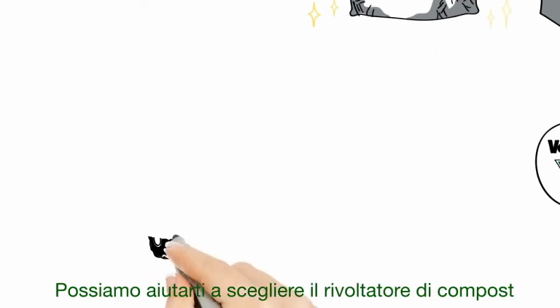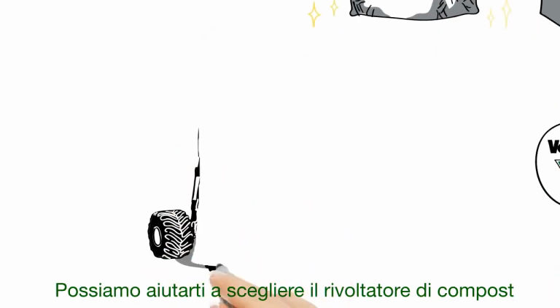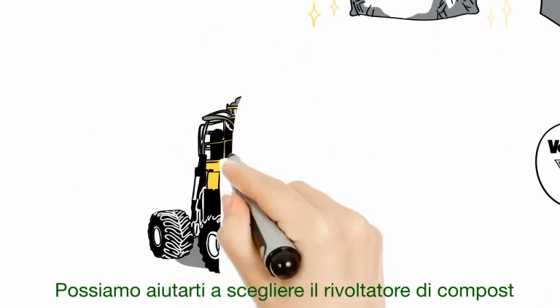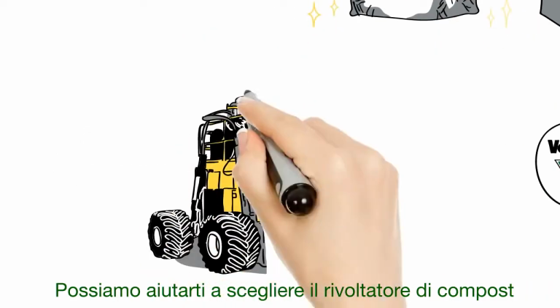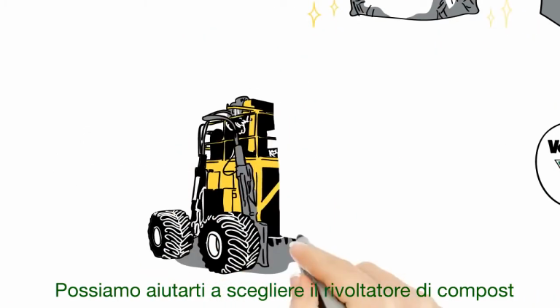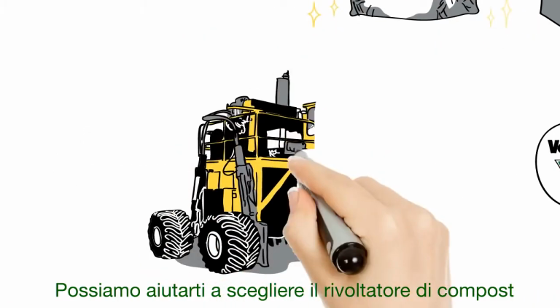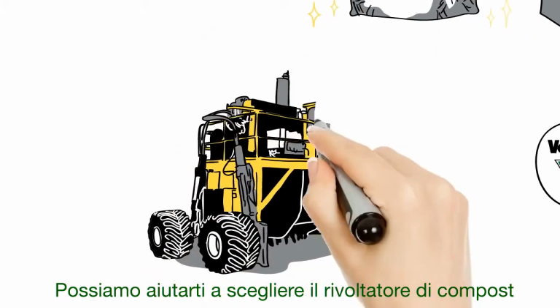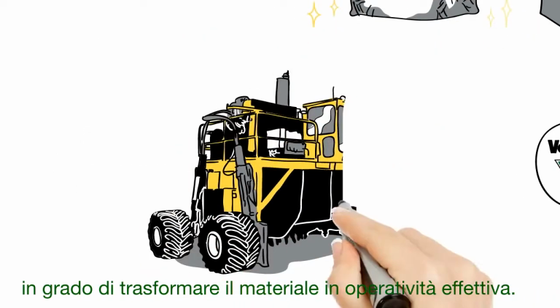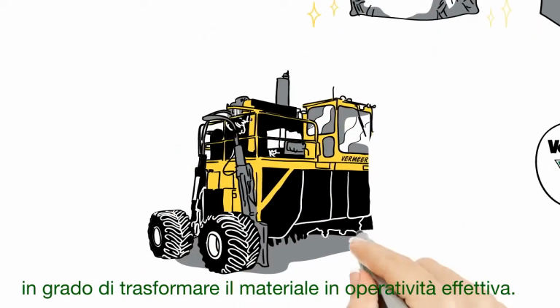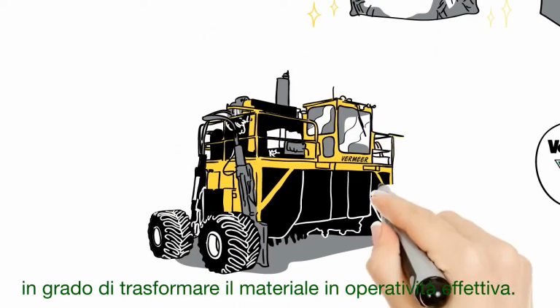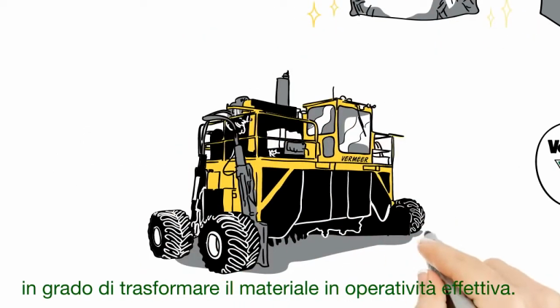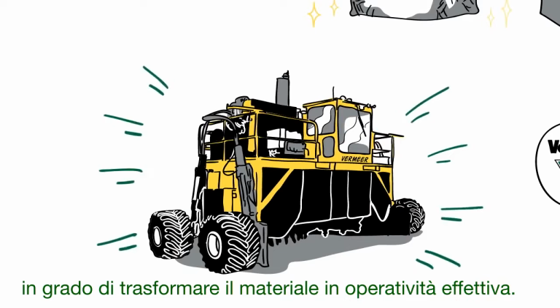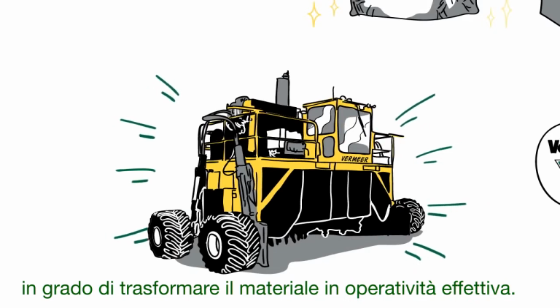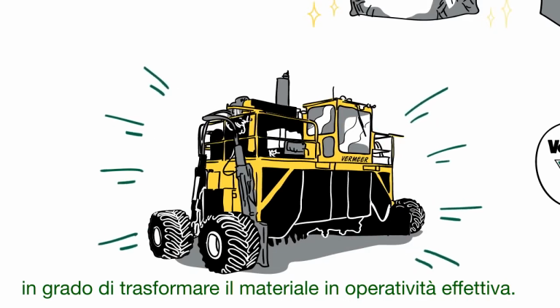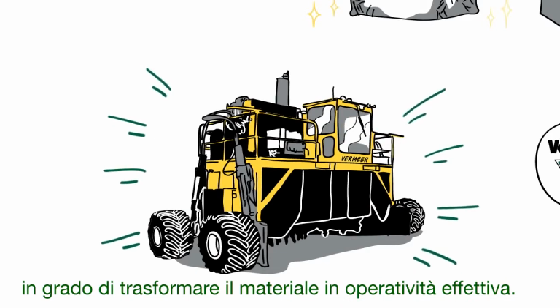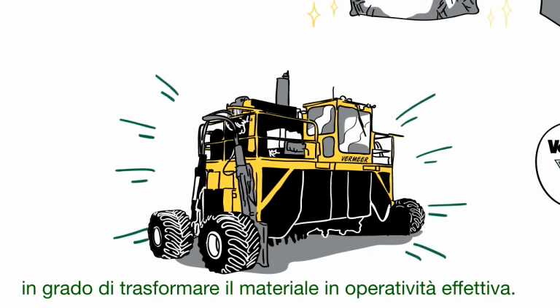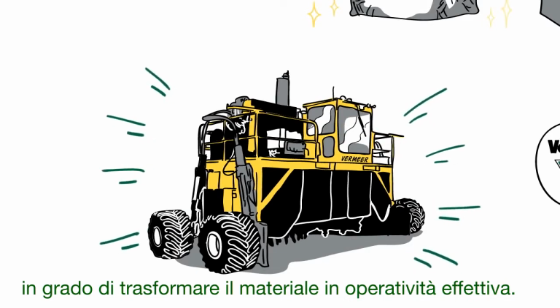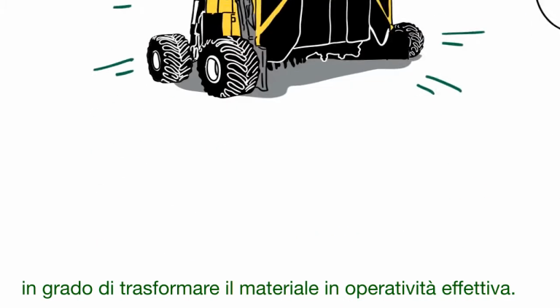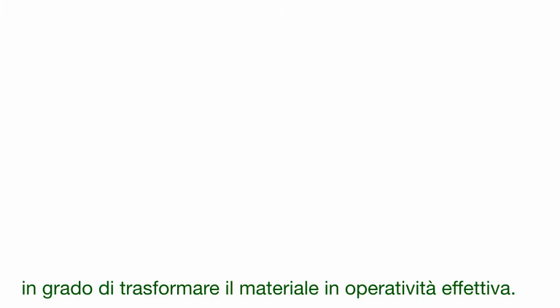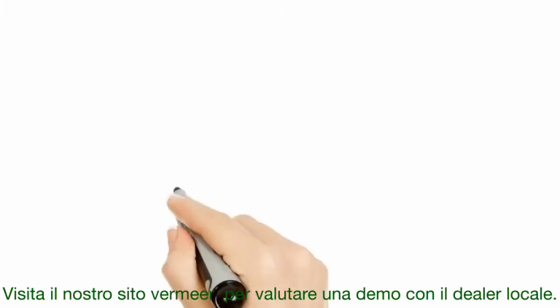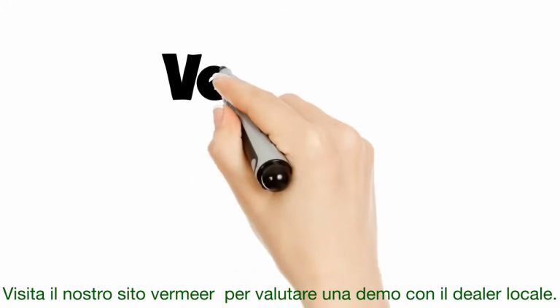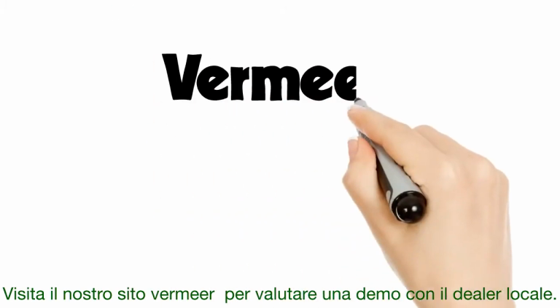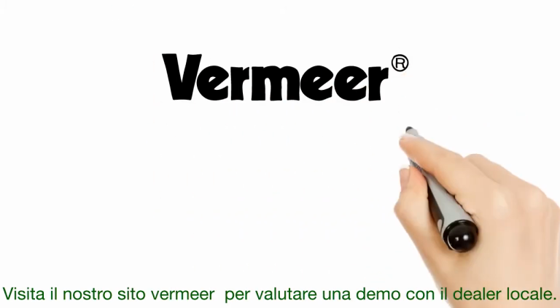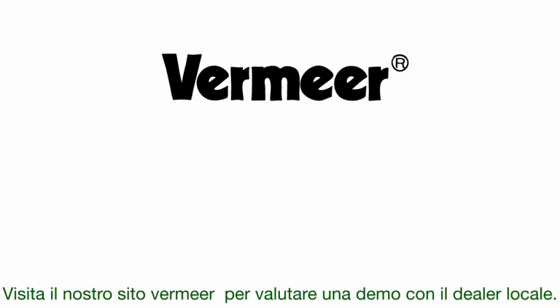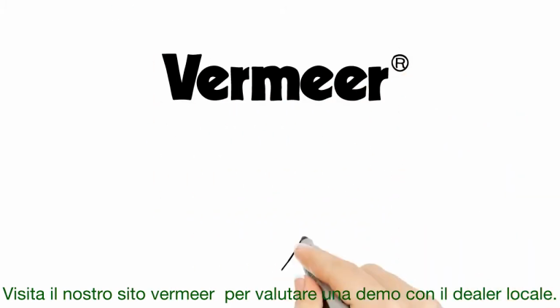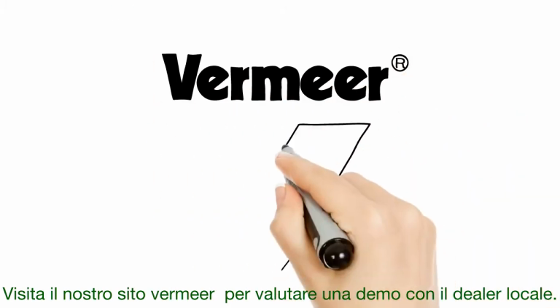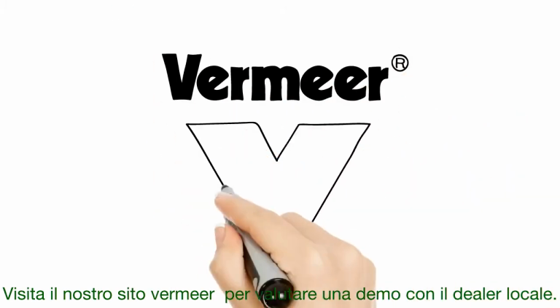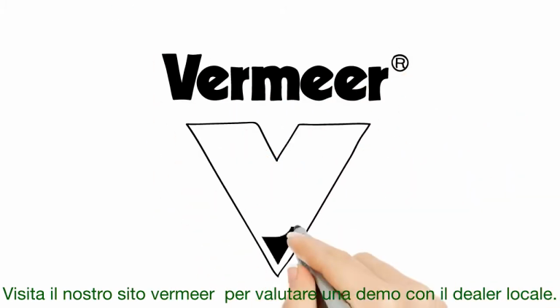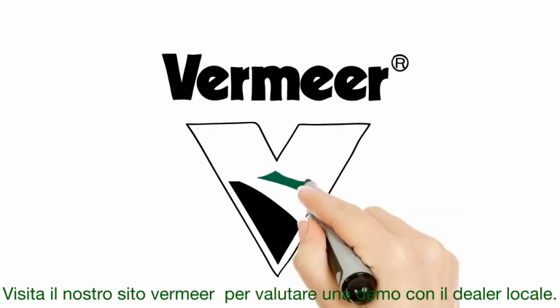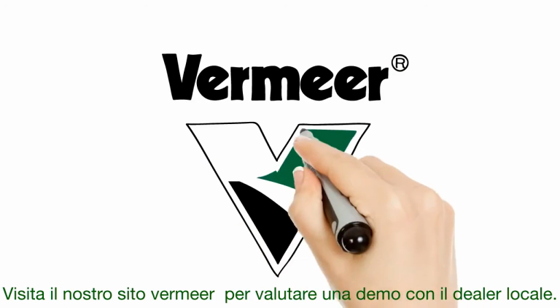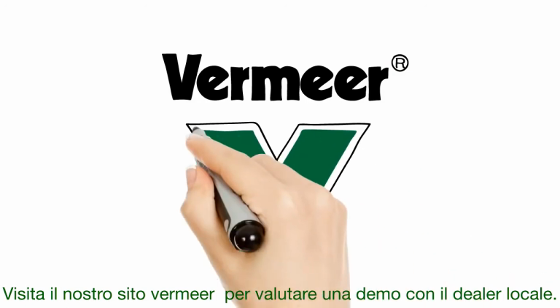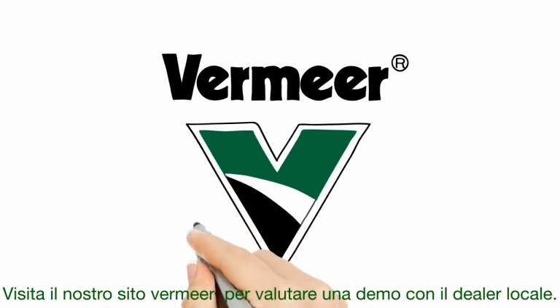Let us help you find a compost turner that will help you transform your composting operation. Visit Vermeer.com today to schedule a demo with your local dealer.